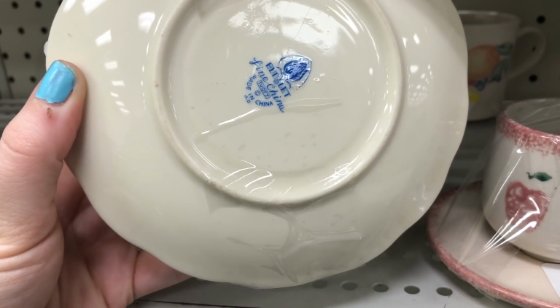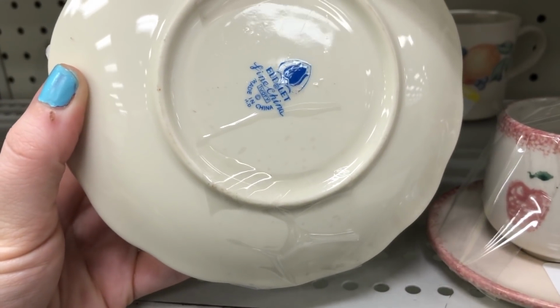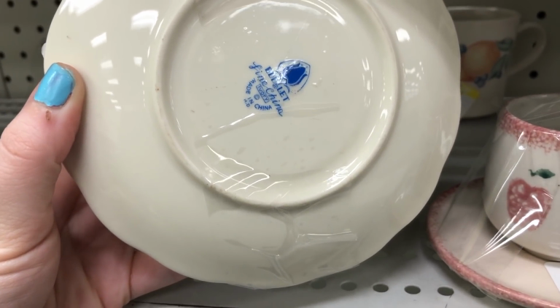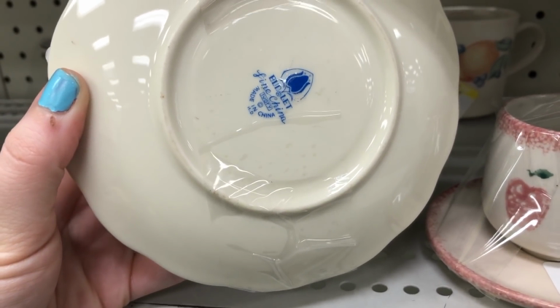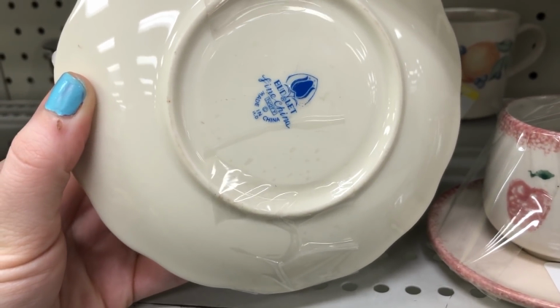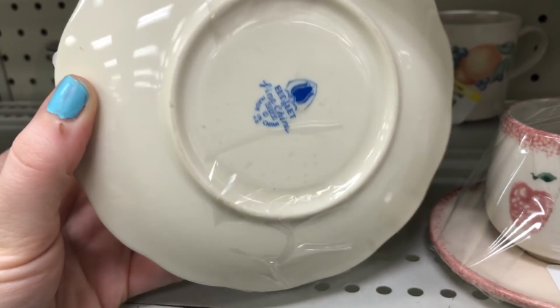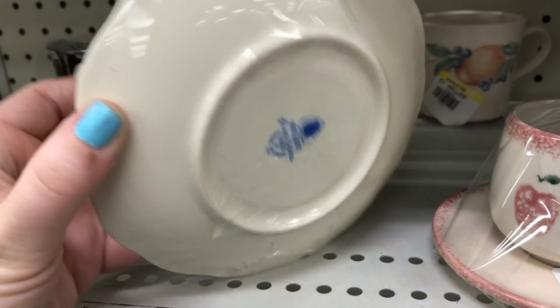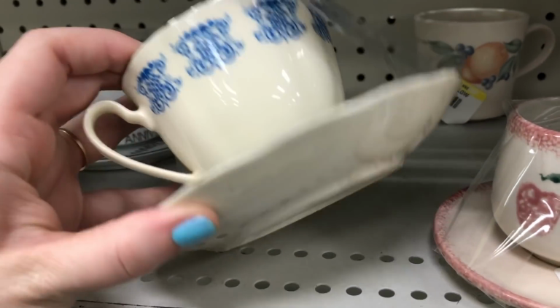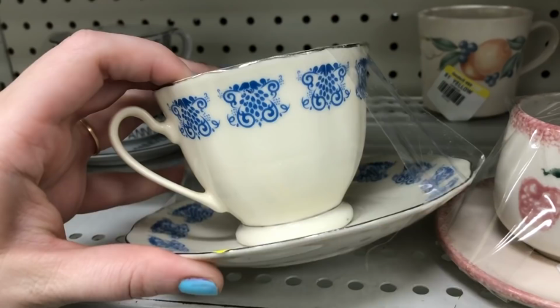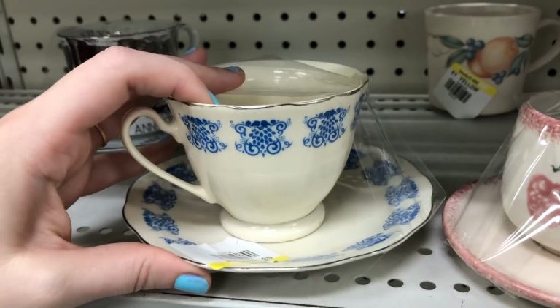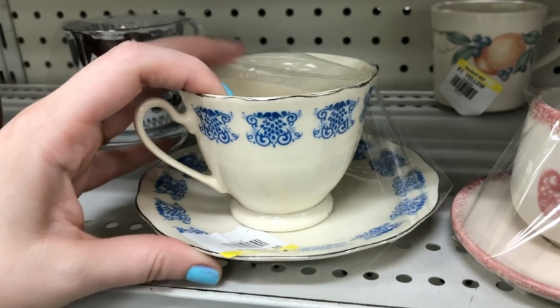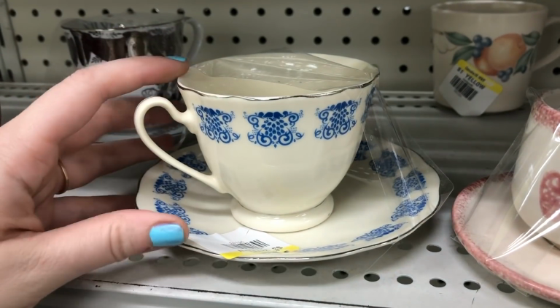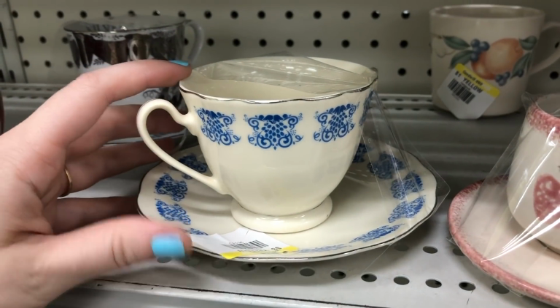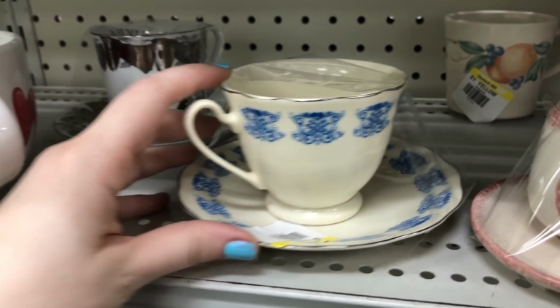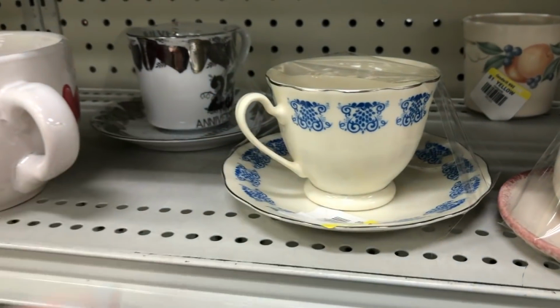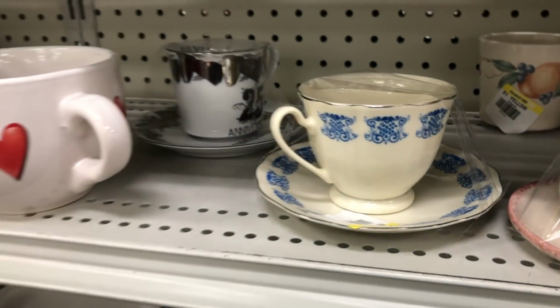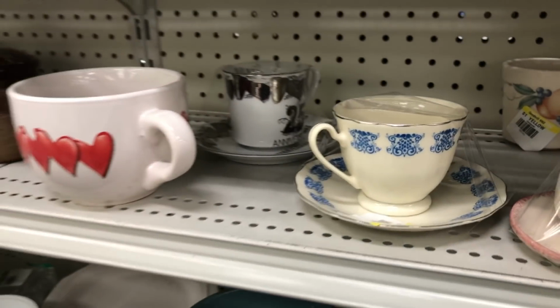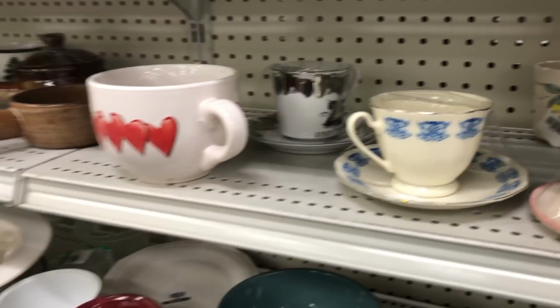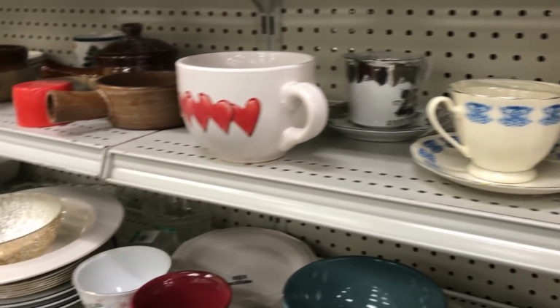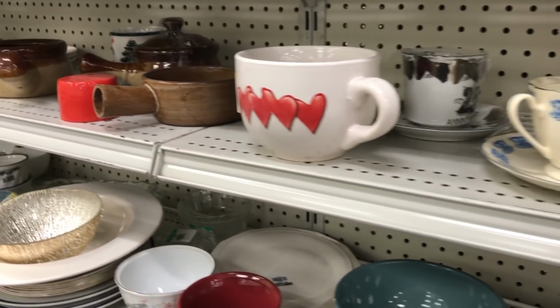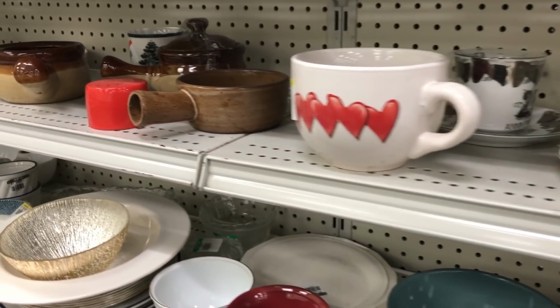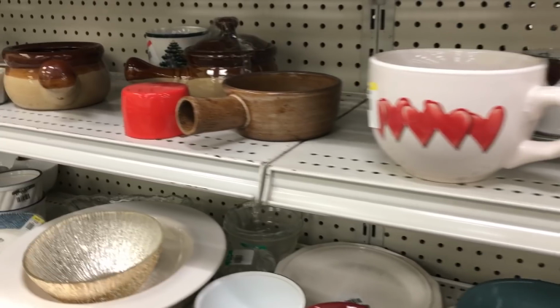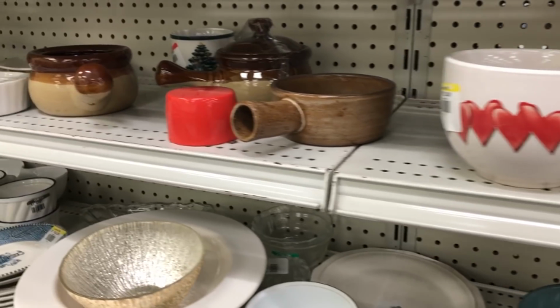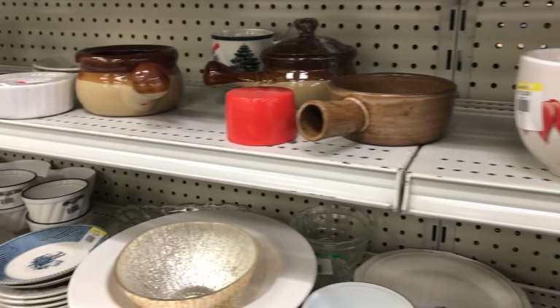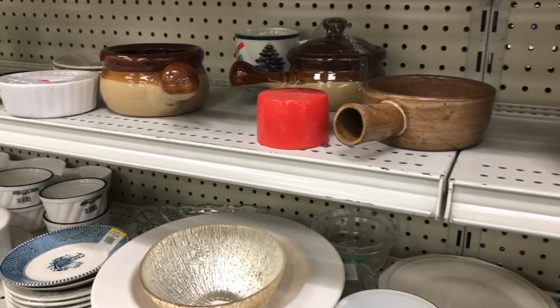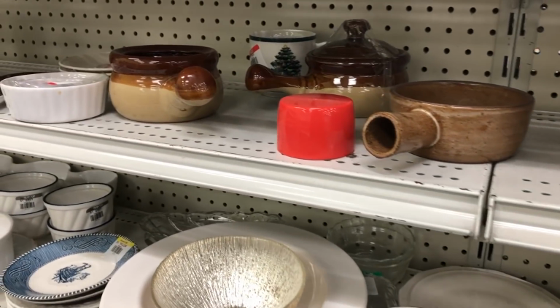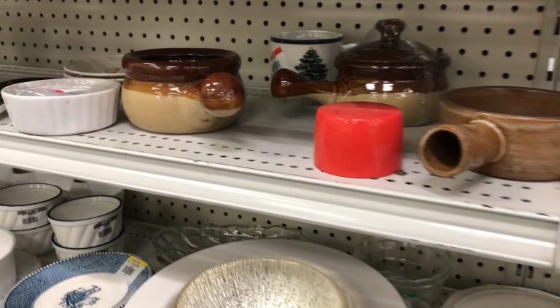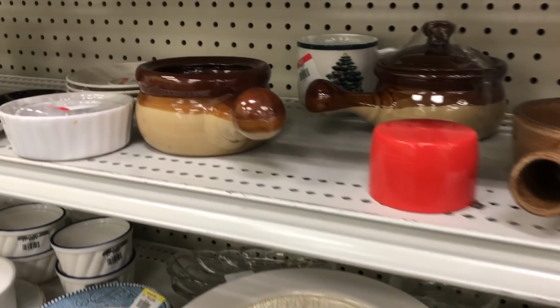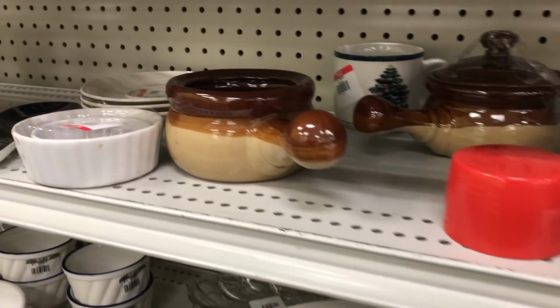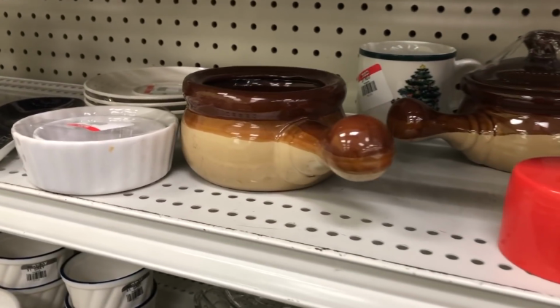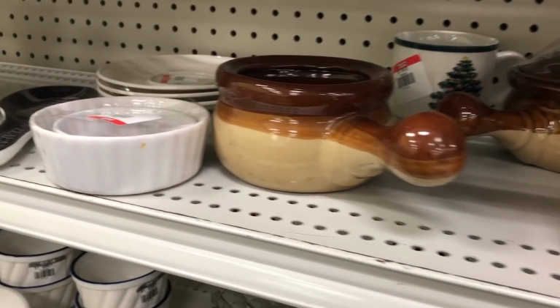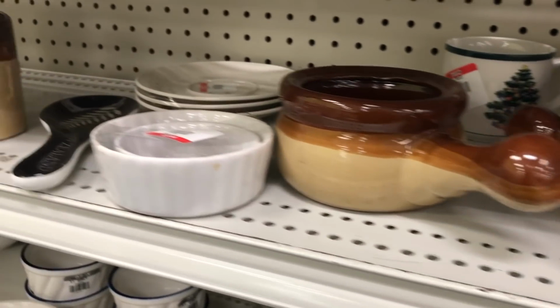Now I think I am gonna start picking up some teacups and saucers. The little bit of research I've done so far, it seems like the ones that have roses on them are typically the ones that sell the best, so I'll probably try to start with those.